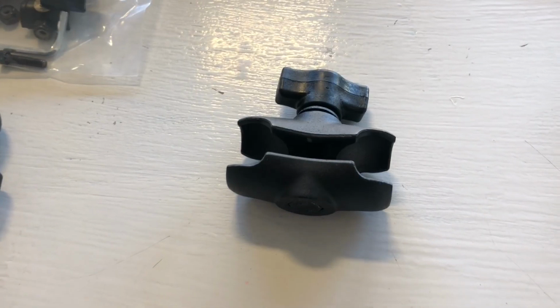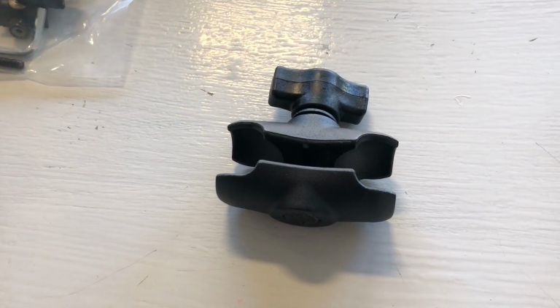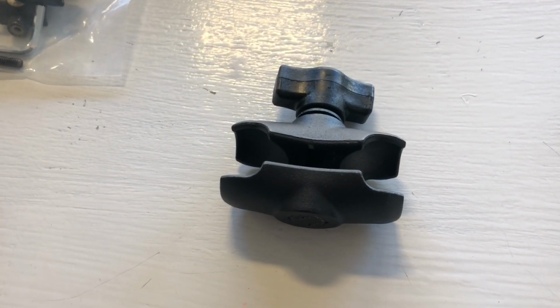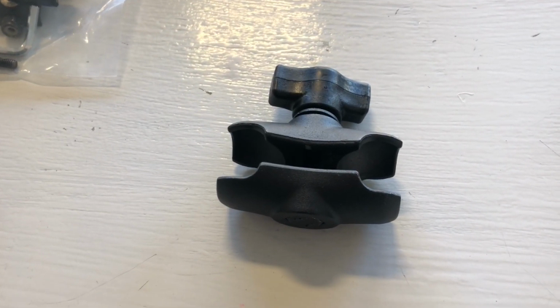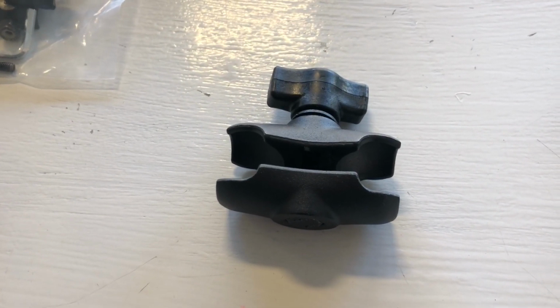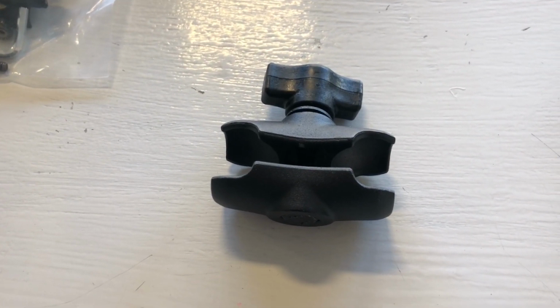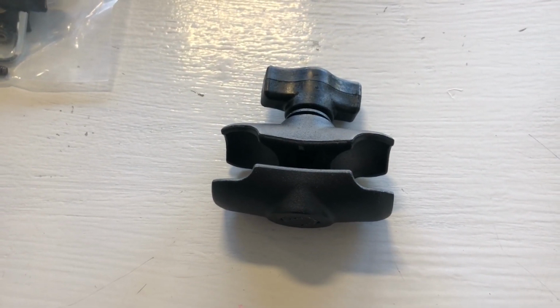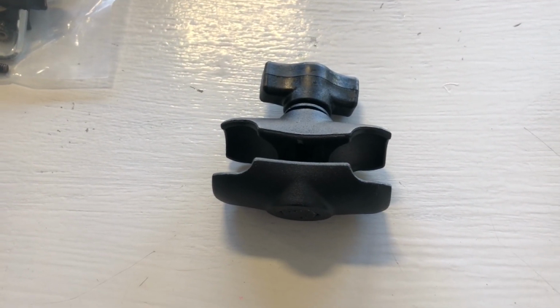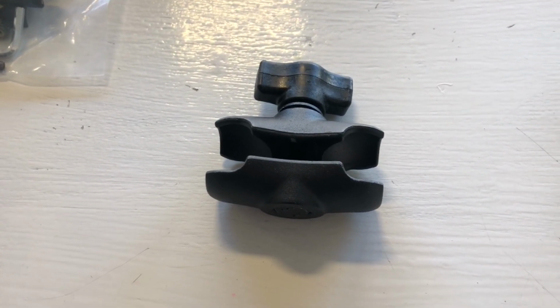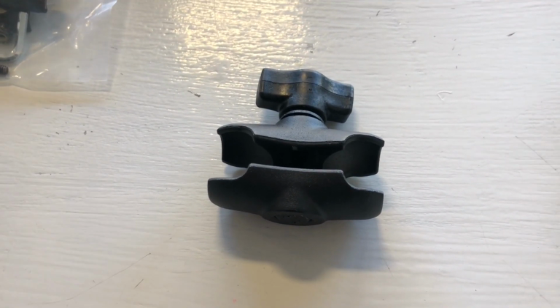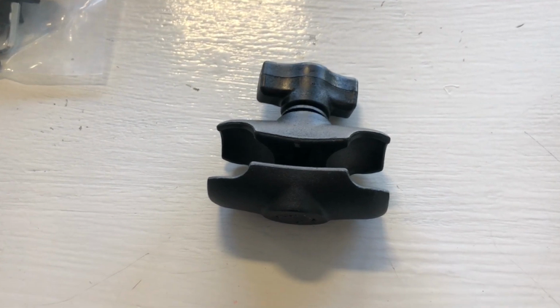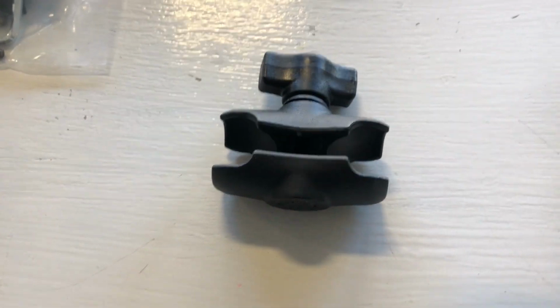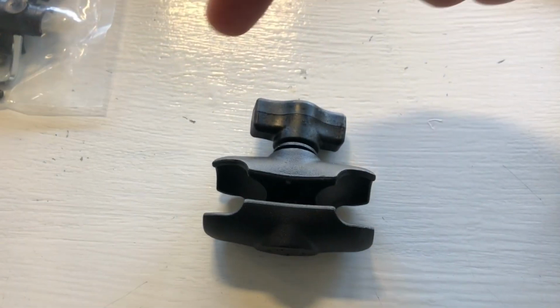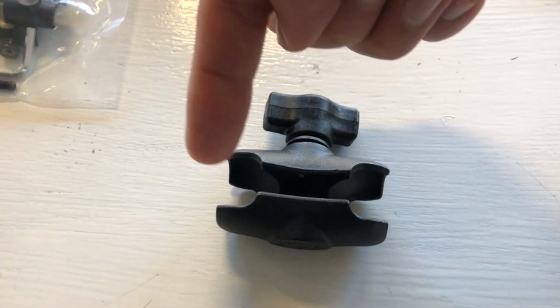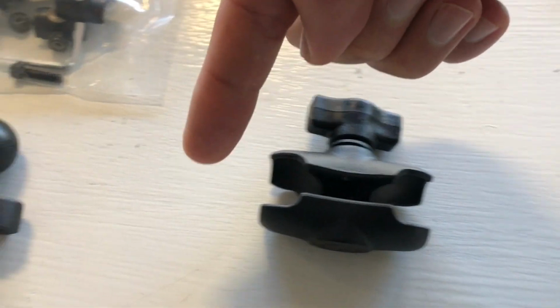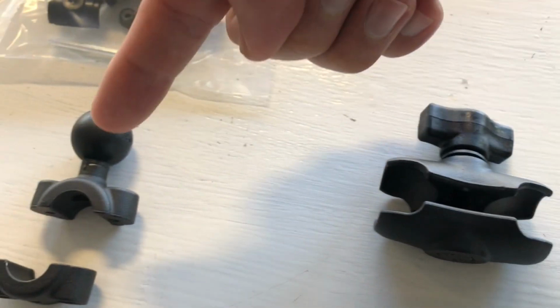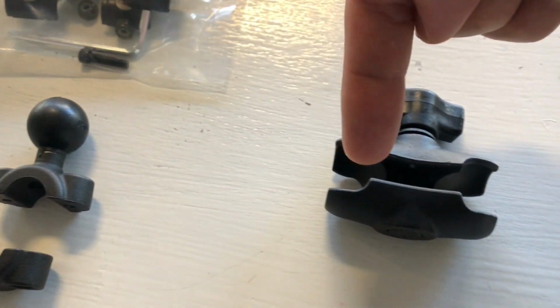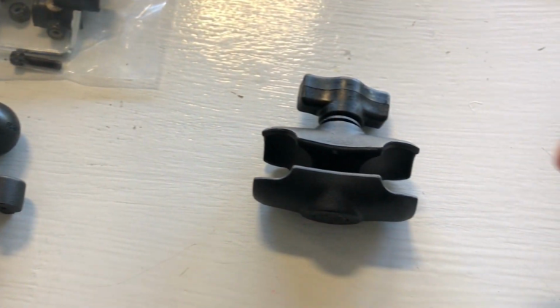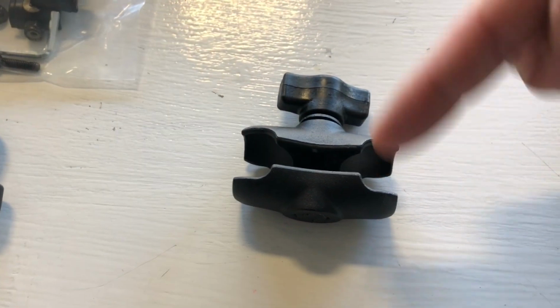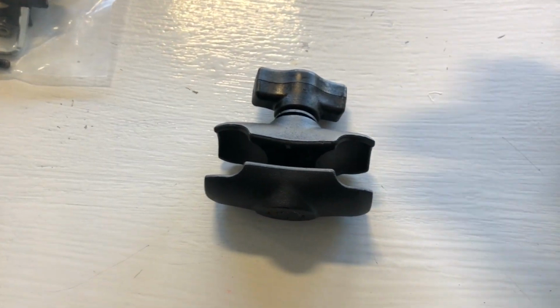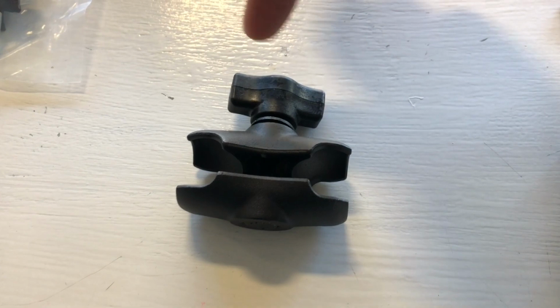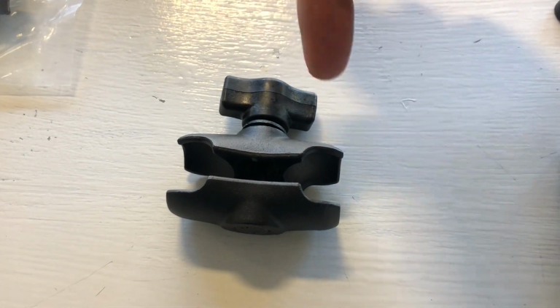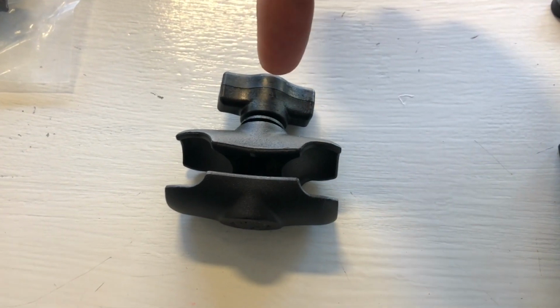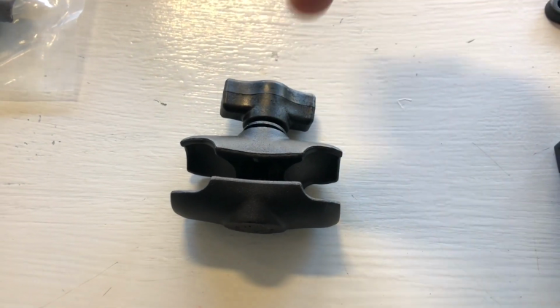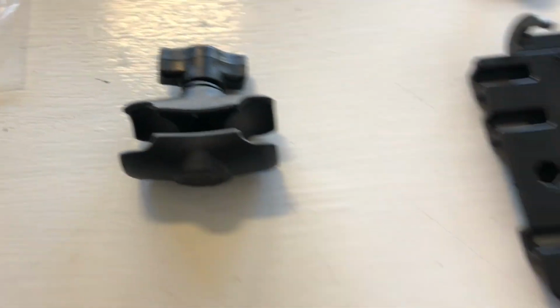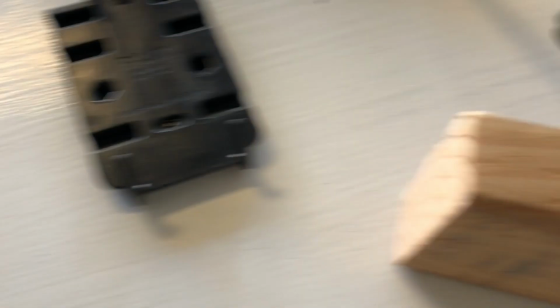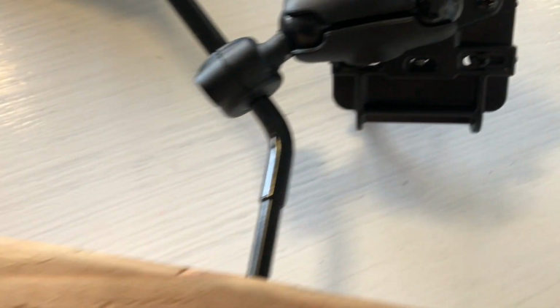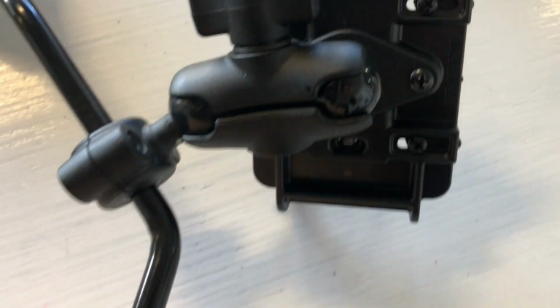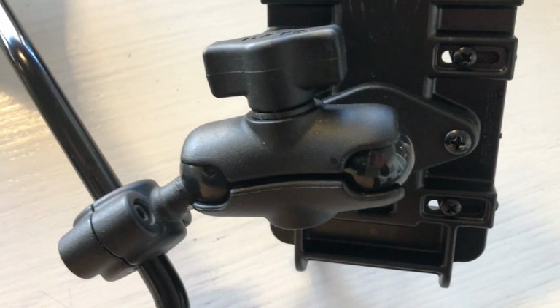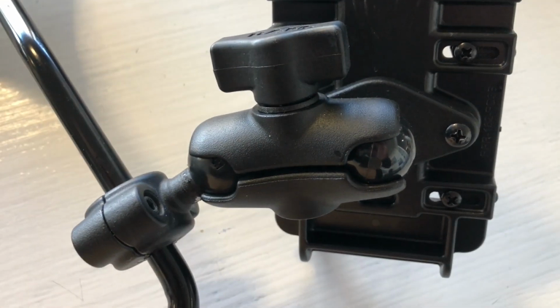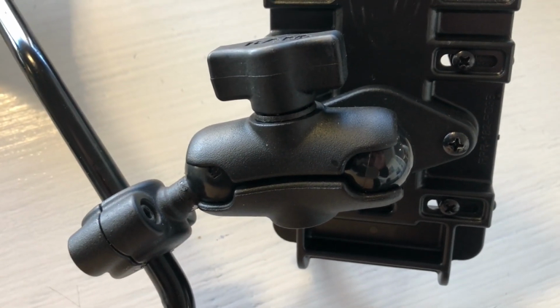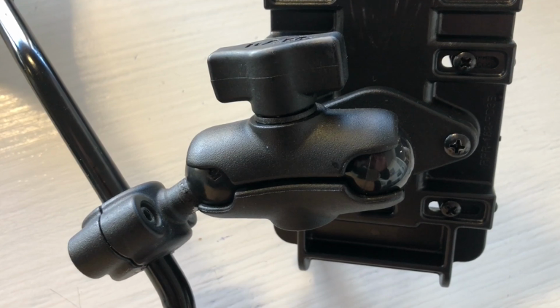Next up you've got the double ball joint socket arm. One side of the ball joint goes into this side, the other side goes in here. To tighten it up or loosen it you just spin that piece right there, and on the actual mount itself it looks like that.